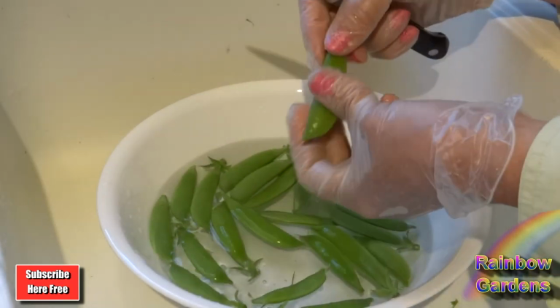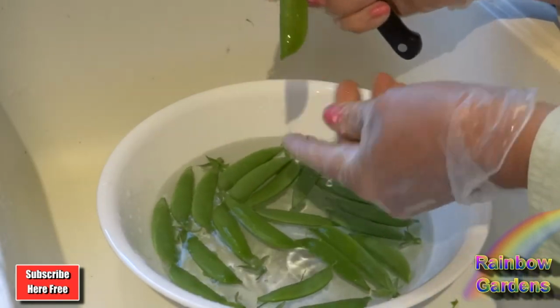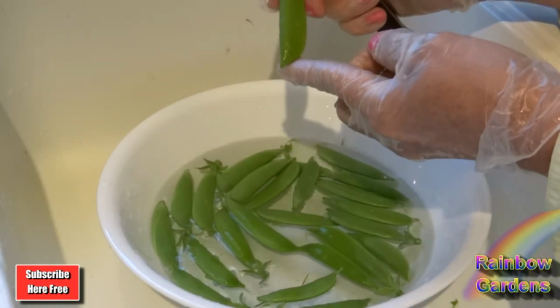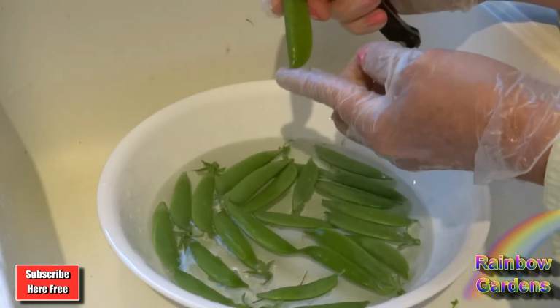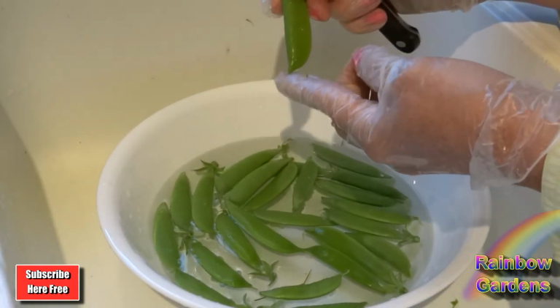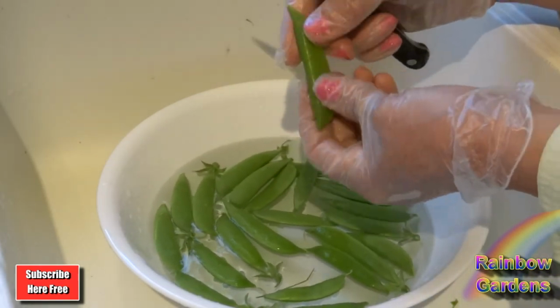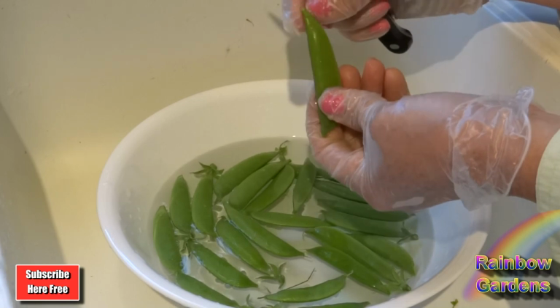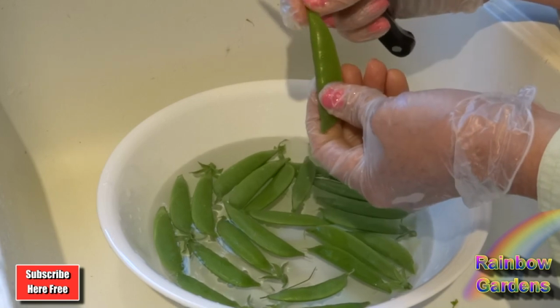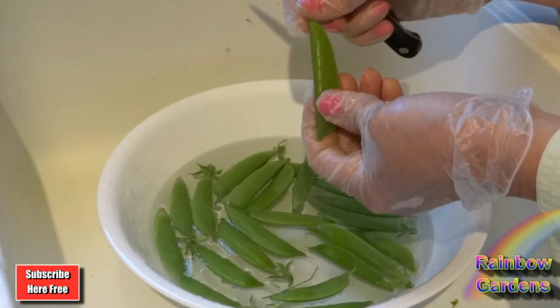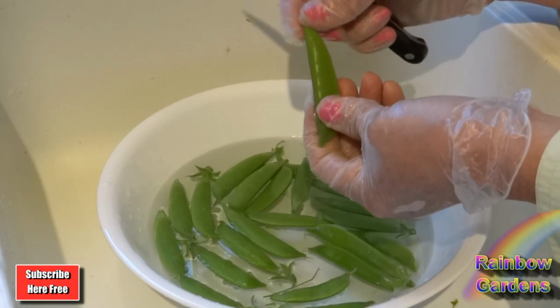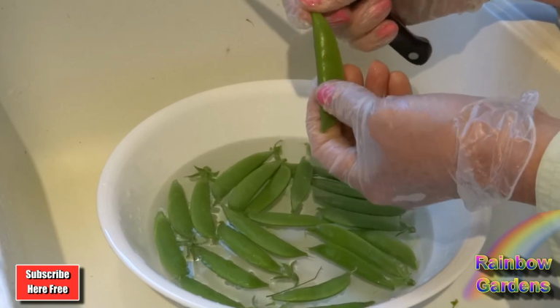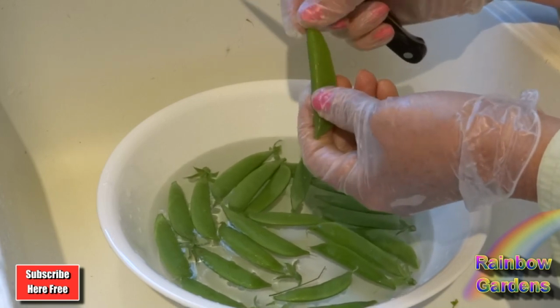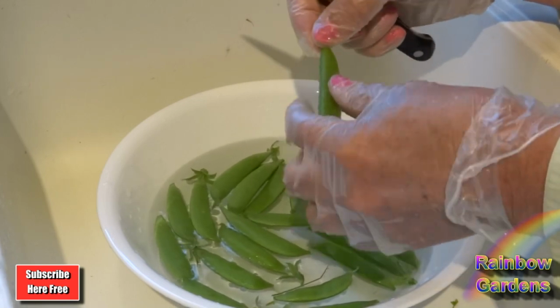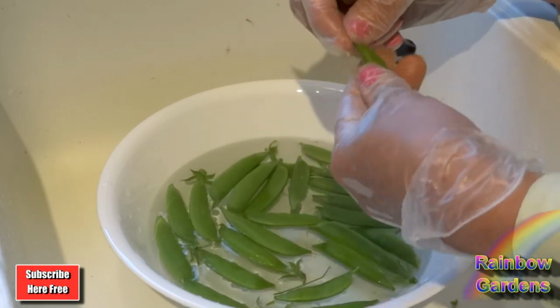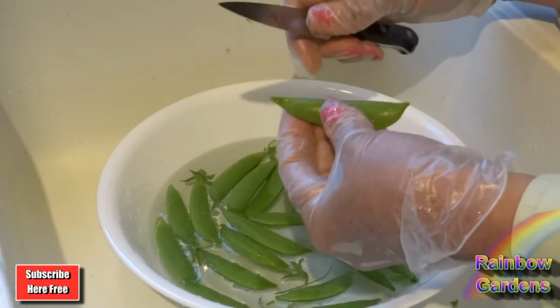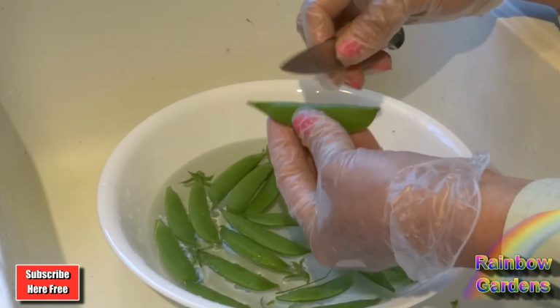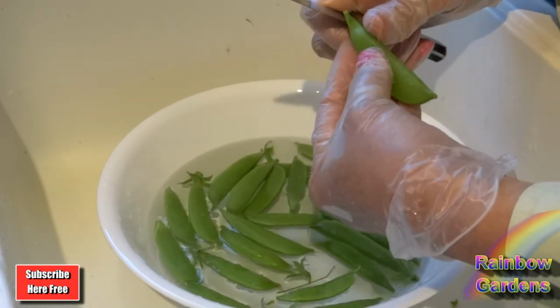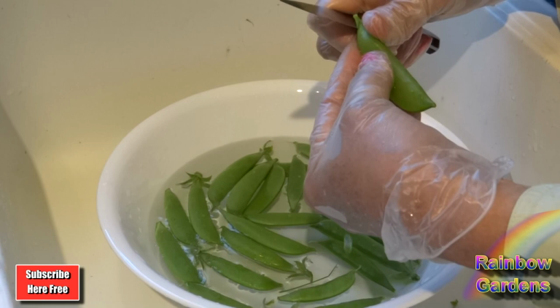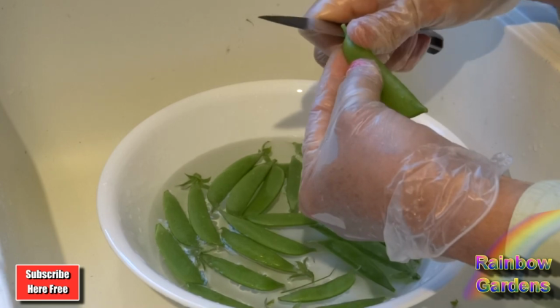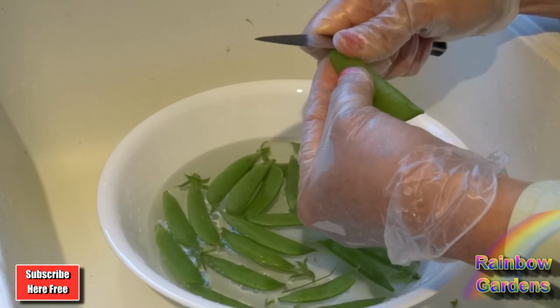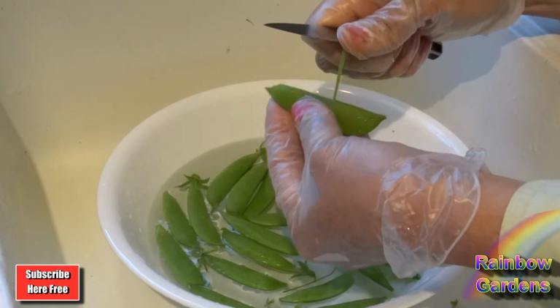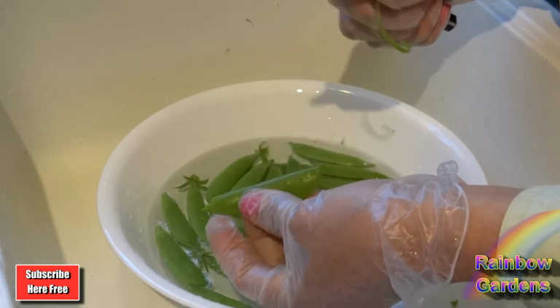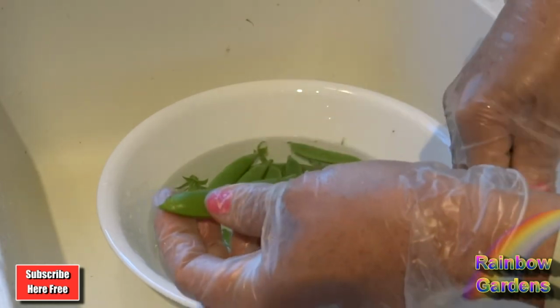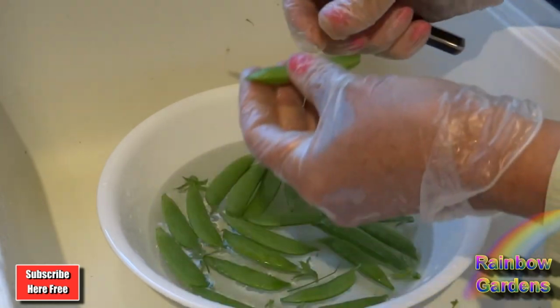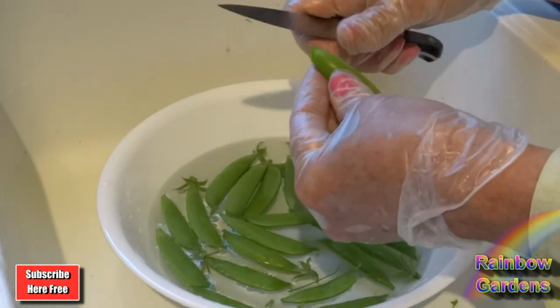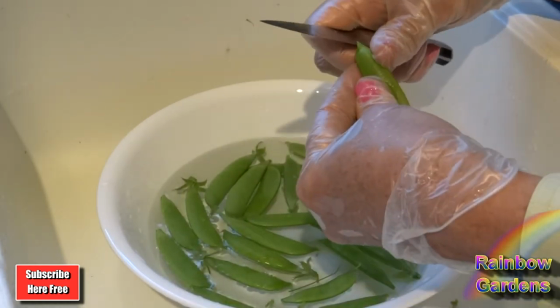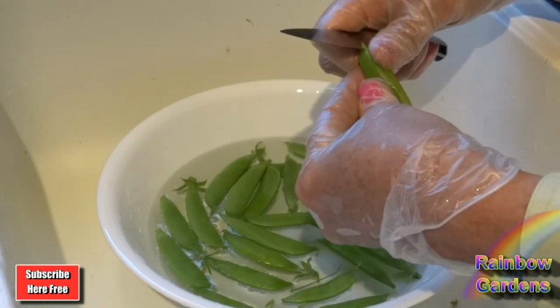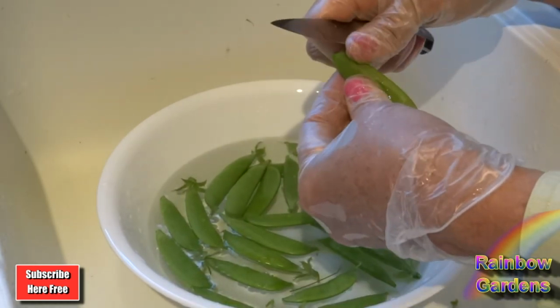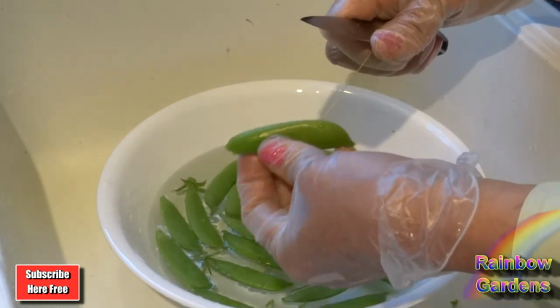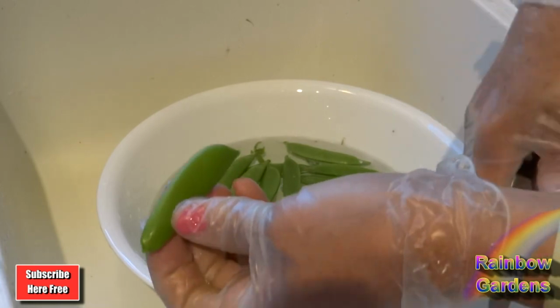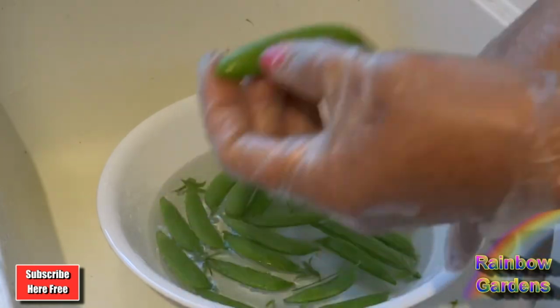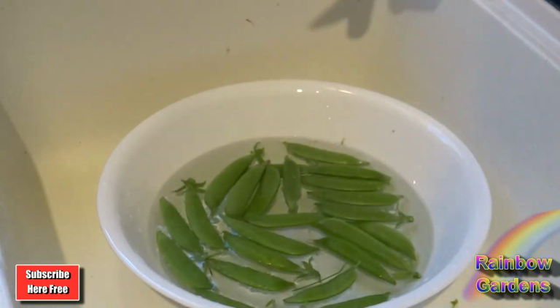The blossom end is usually fat down here, then skinny. Your vine end is skinny and narrow at the top. Come in on the flat side at an angle, pull it down, come back over the top, pull it back, and there you go.